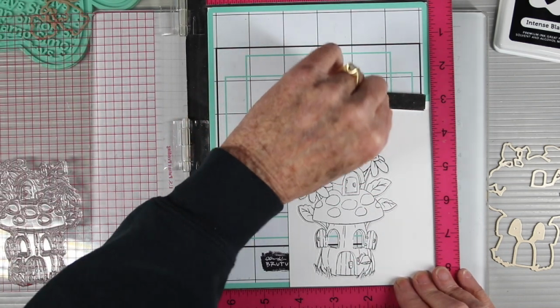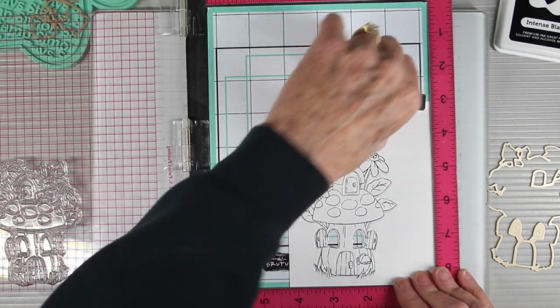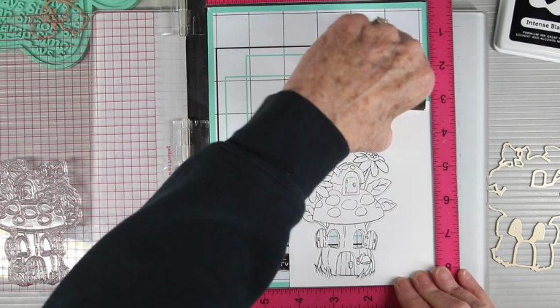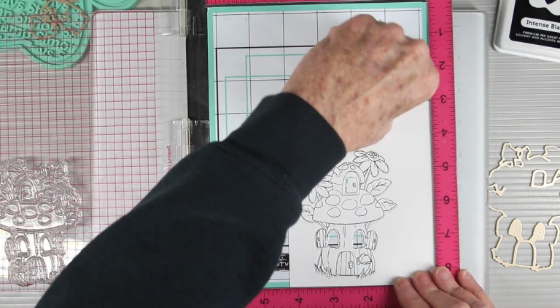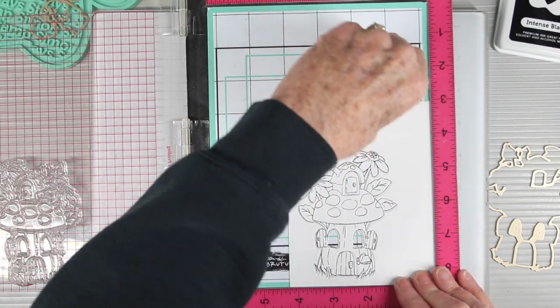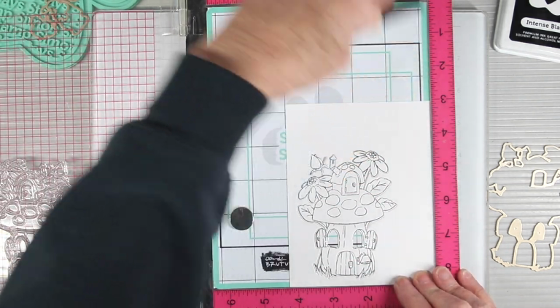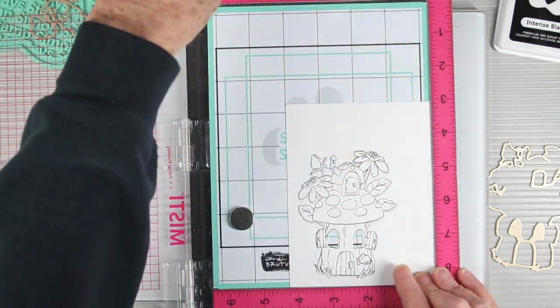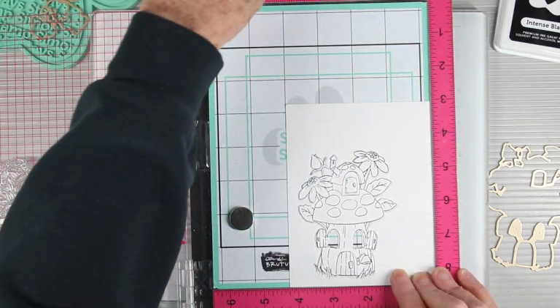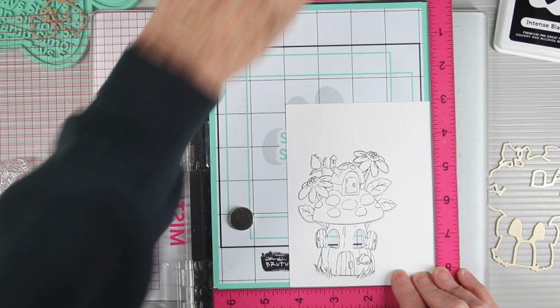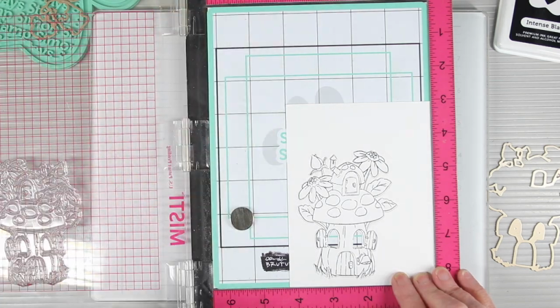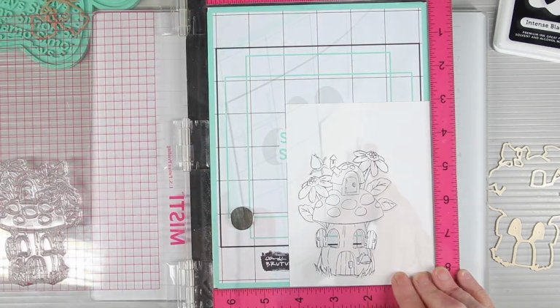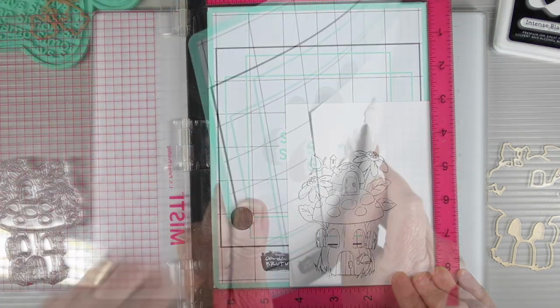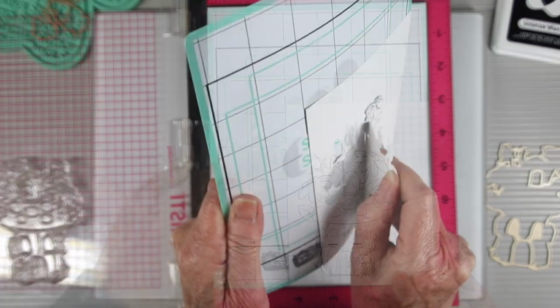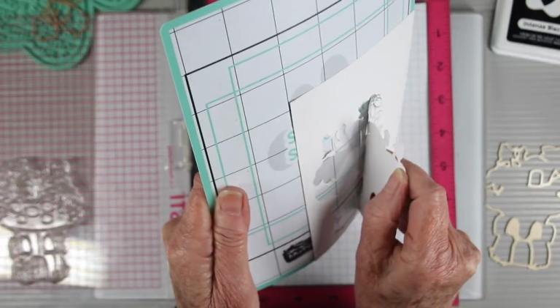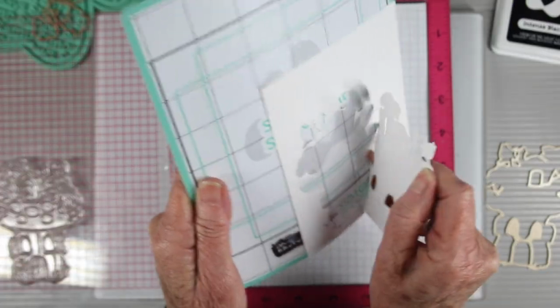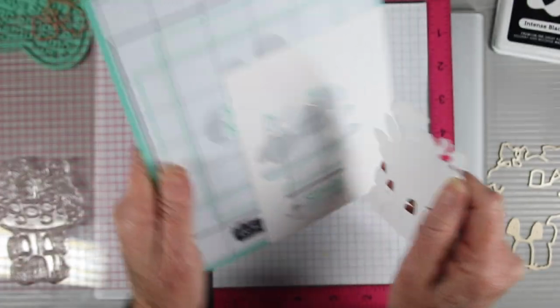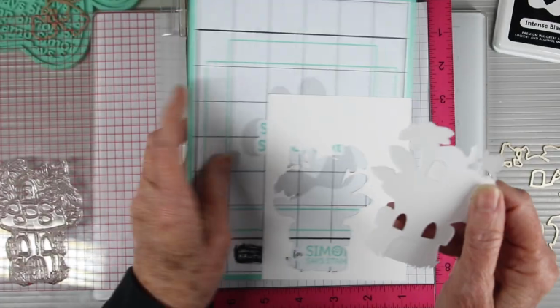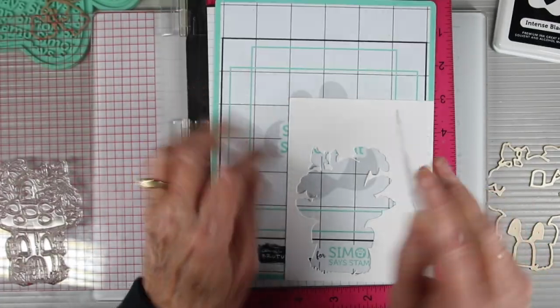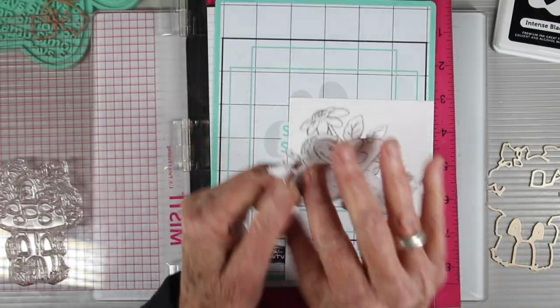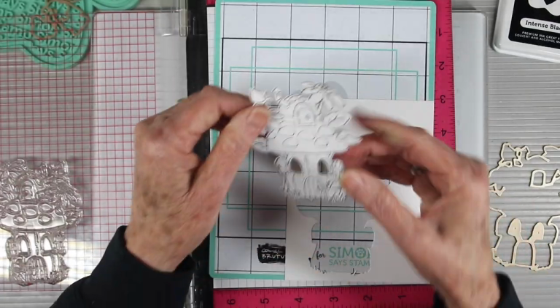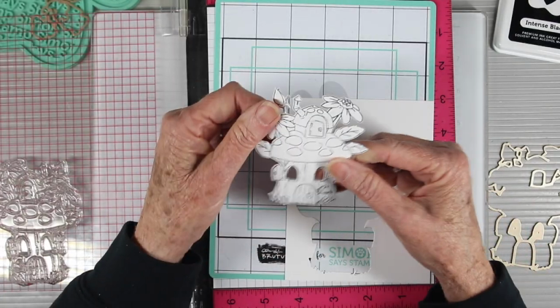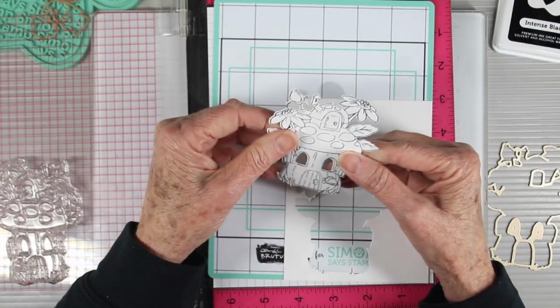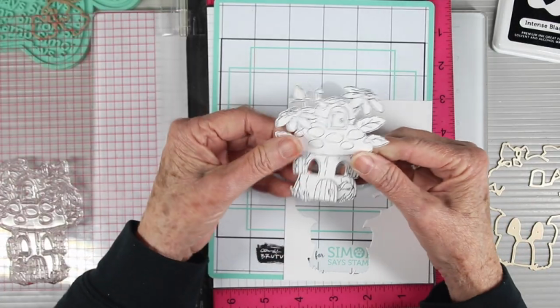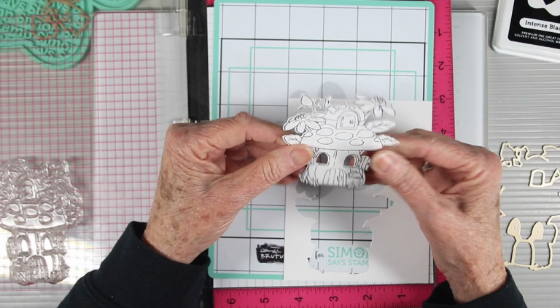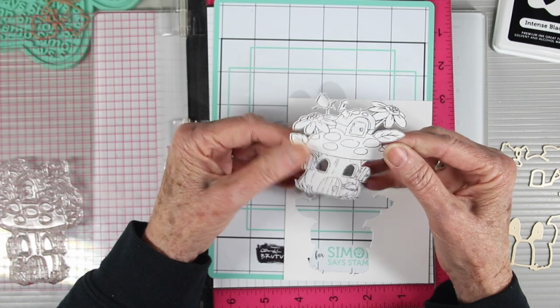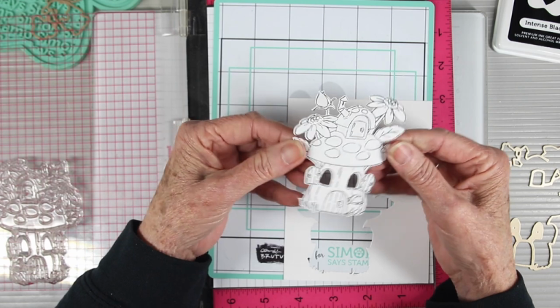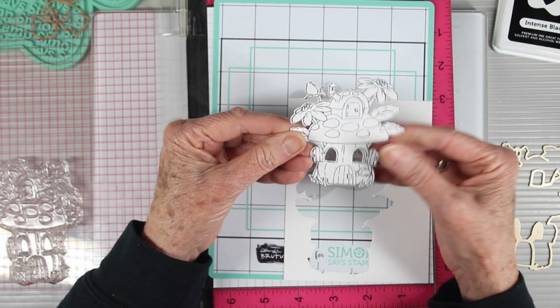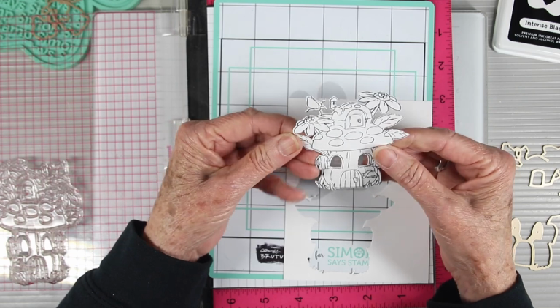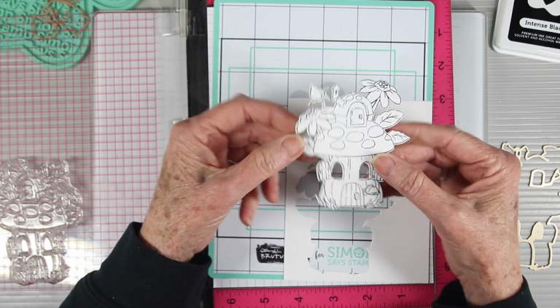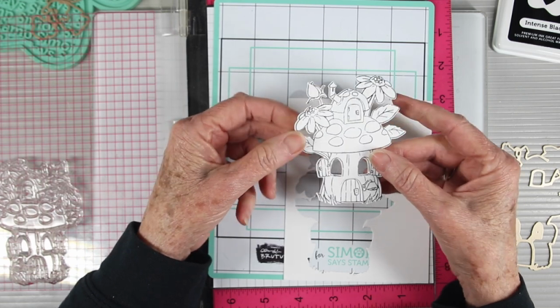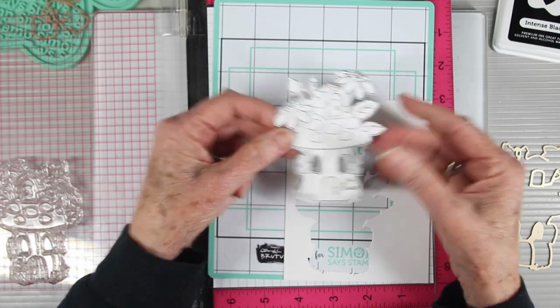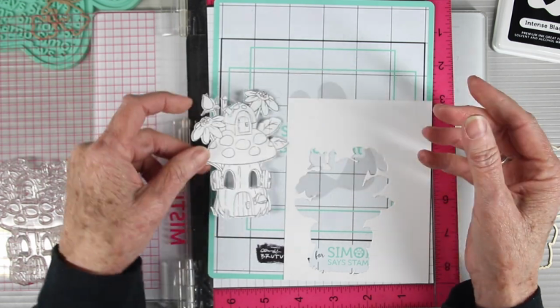If I needed to re-ink and stamp again, everything is sitting in place so that's really easy to achieve. Next I'll just peel away my stamped and die cut piece from the stamp and stencil mat.